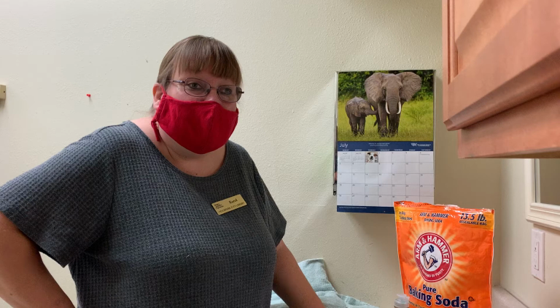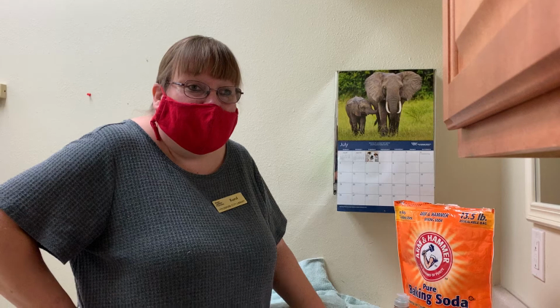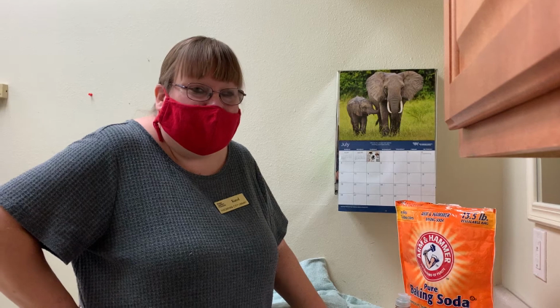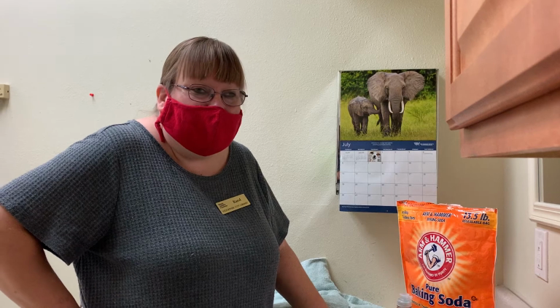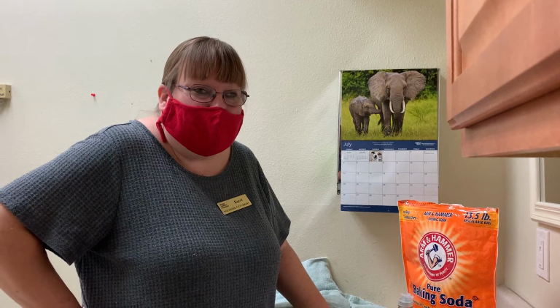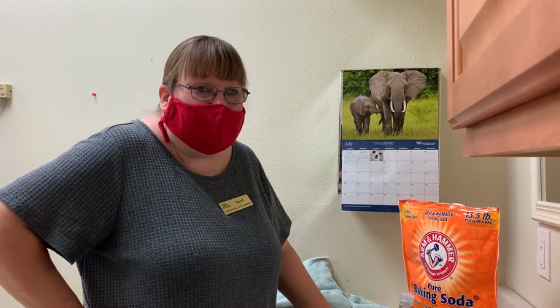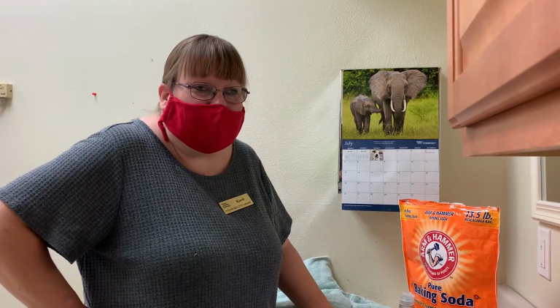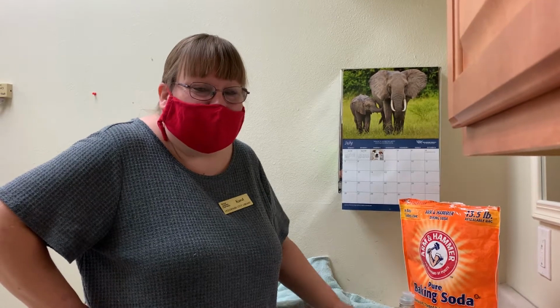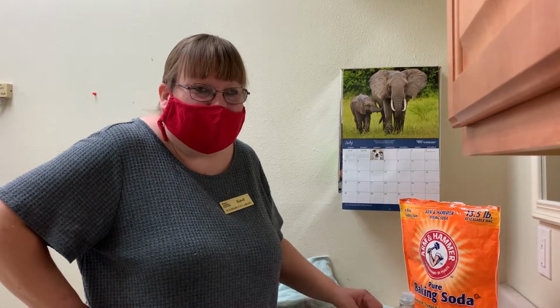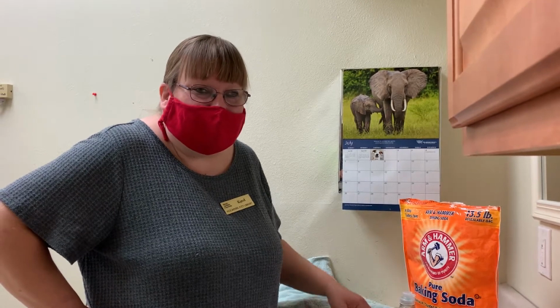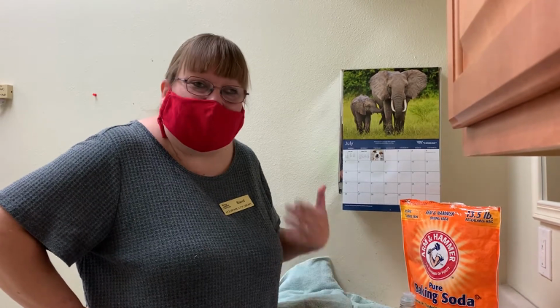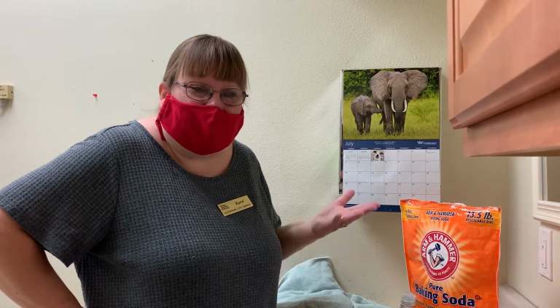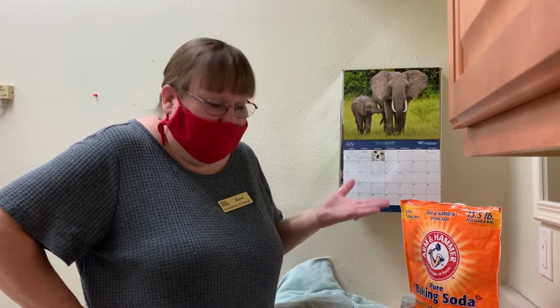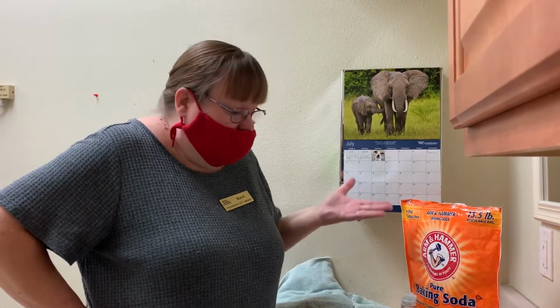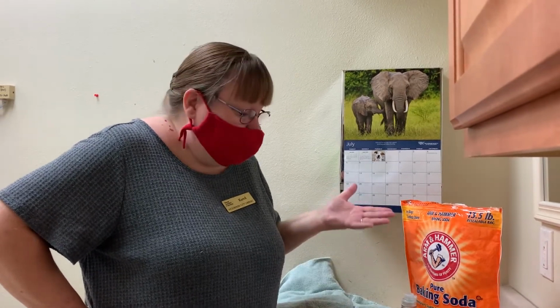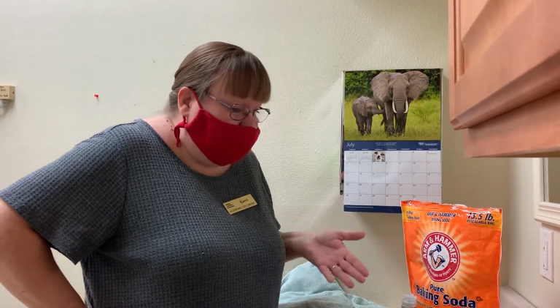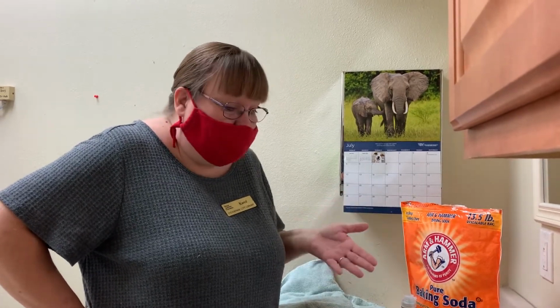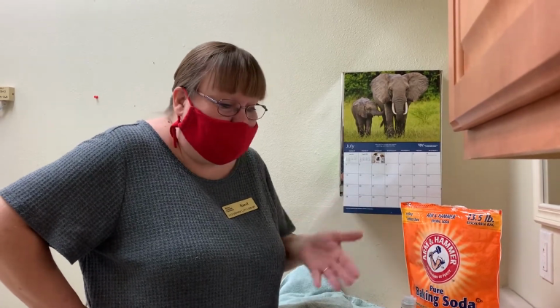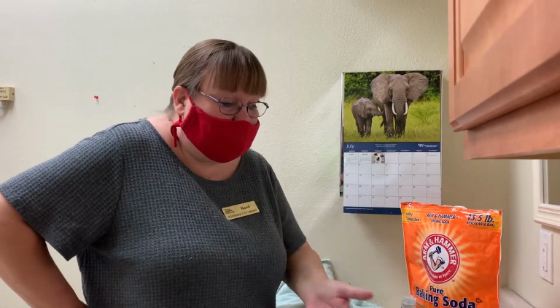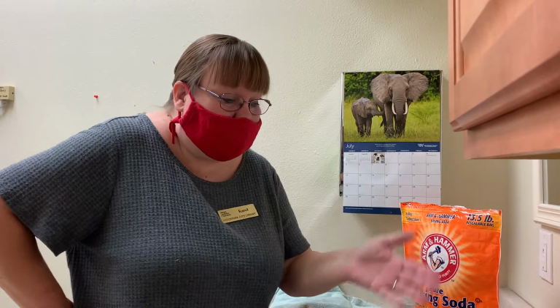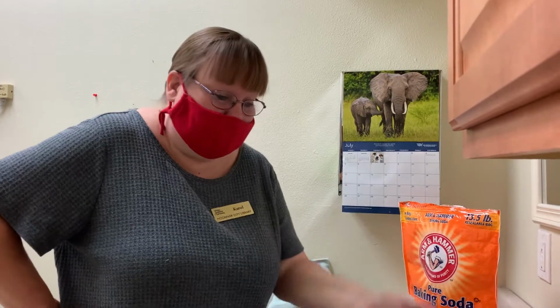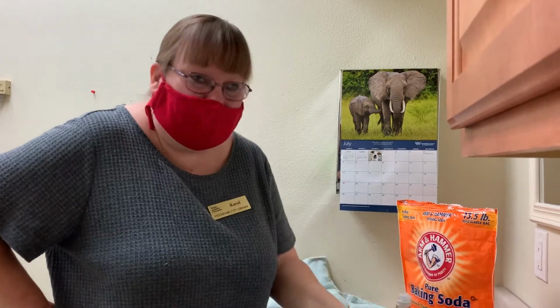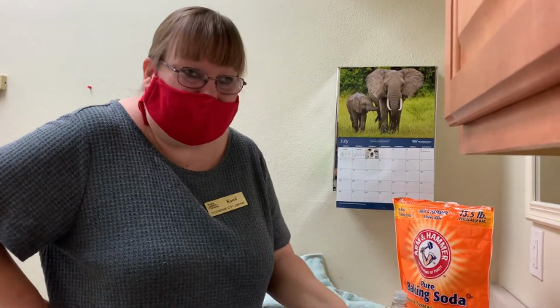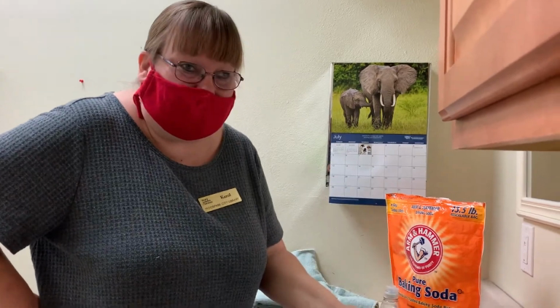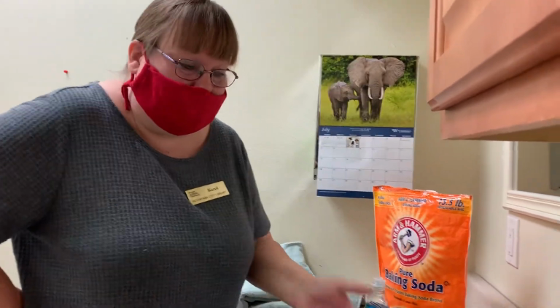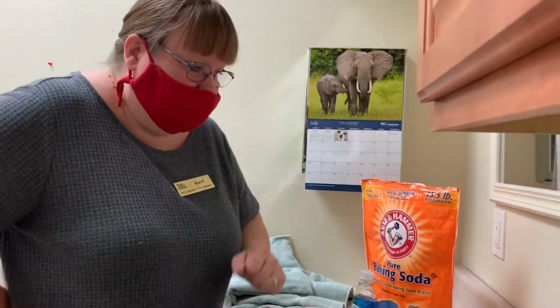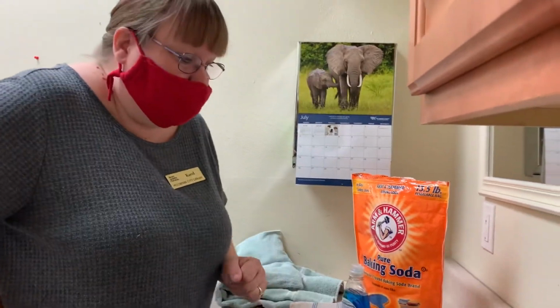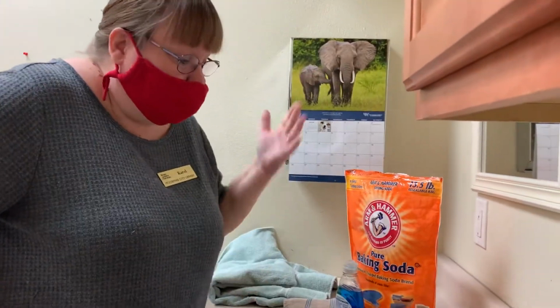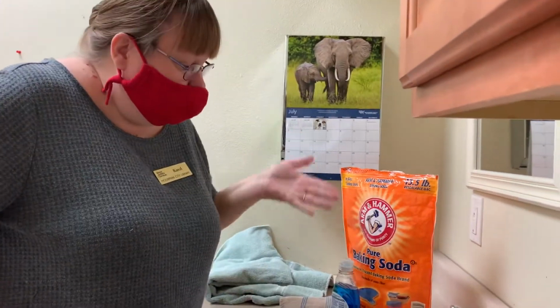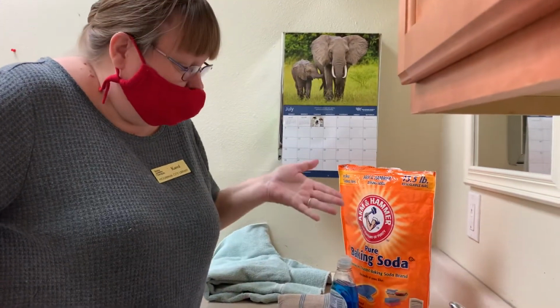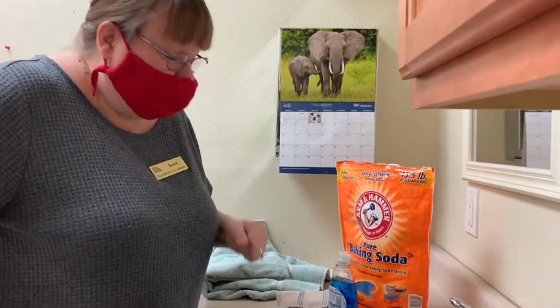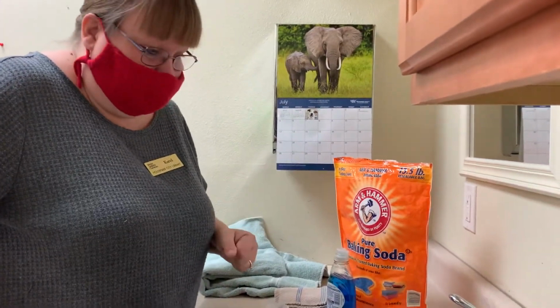Hello, welcome to More Park City Library. This is Carol and today we are going to focus on cleaning the kitchen sink with ordinary household items.